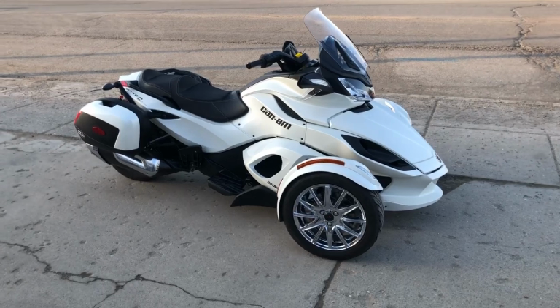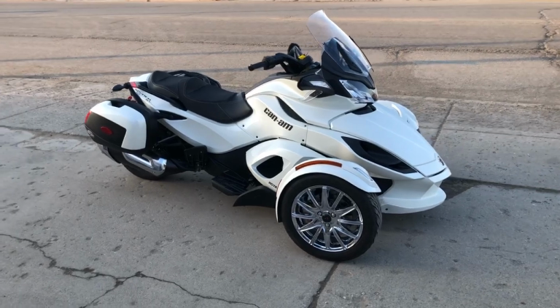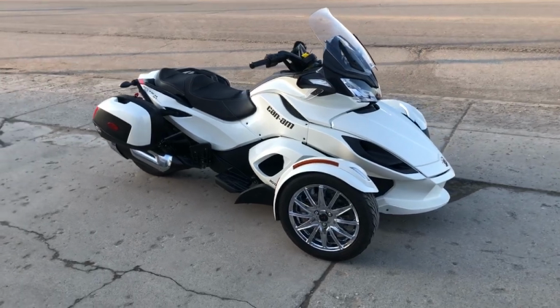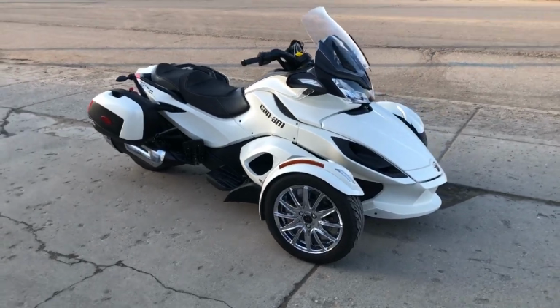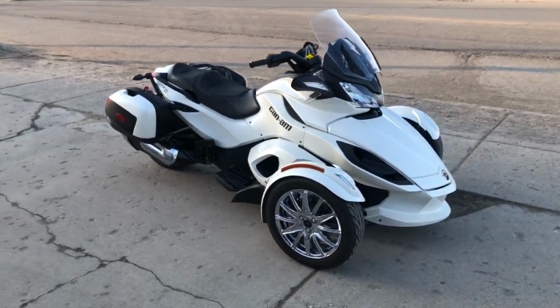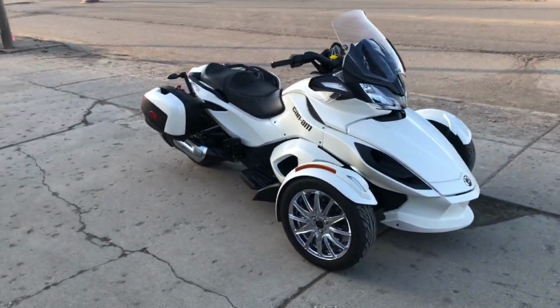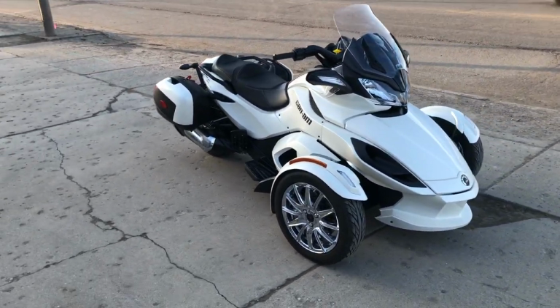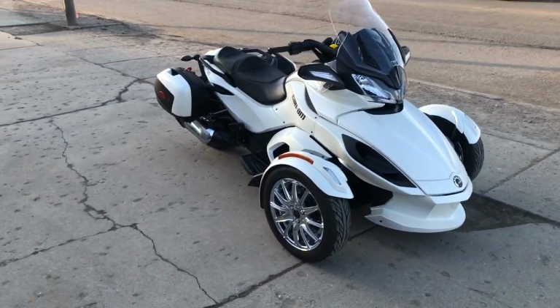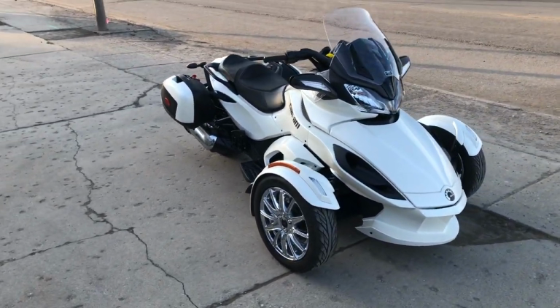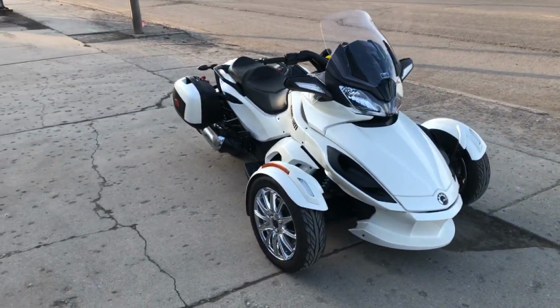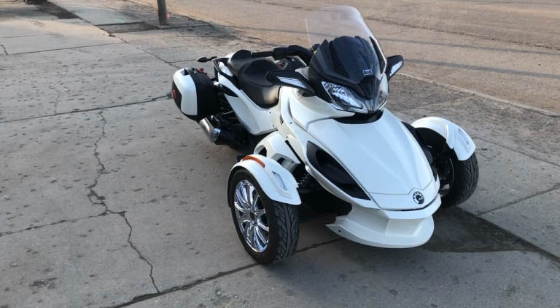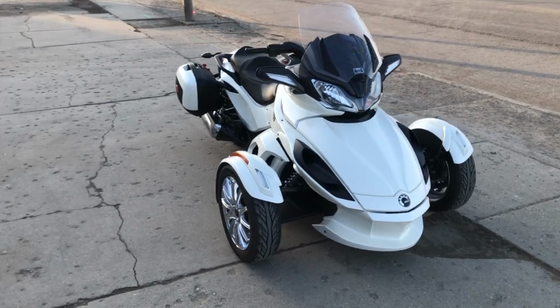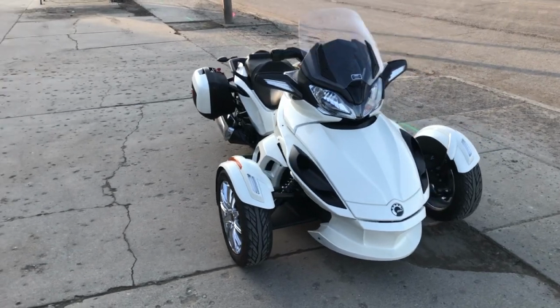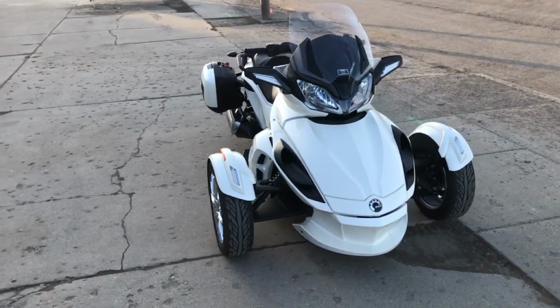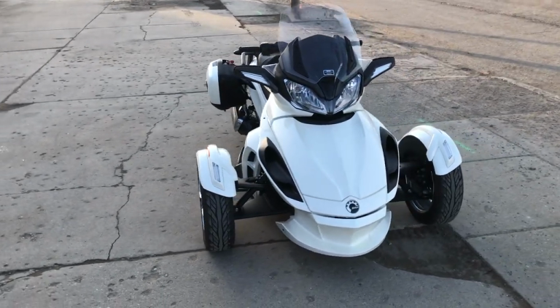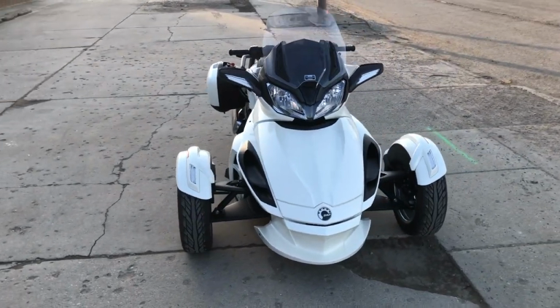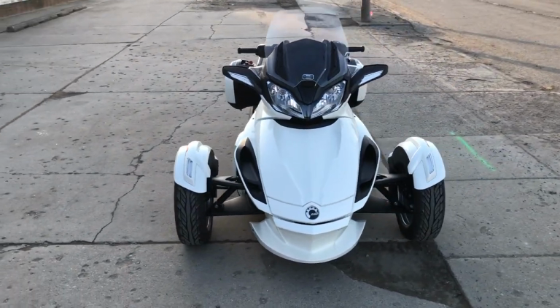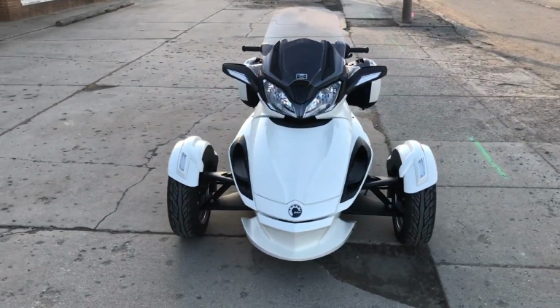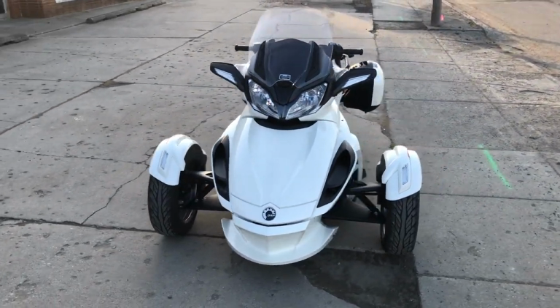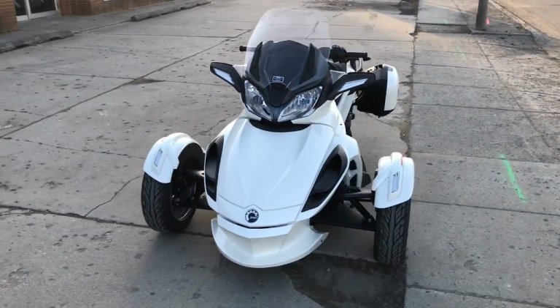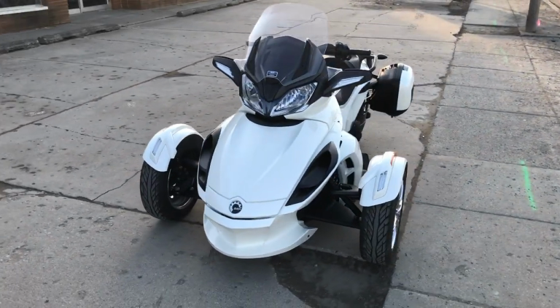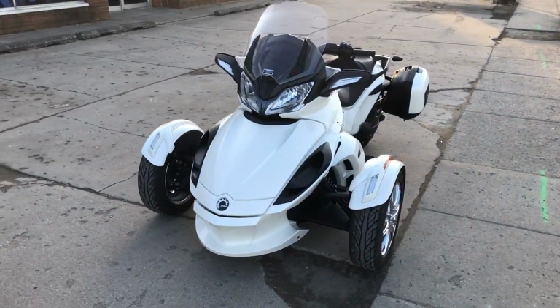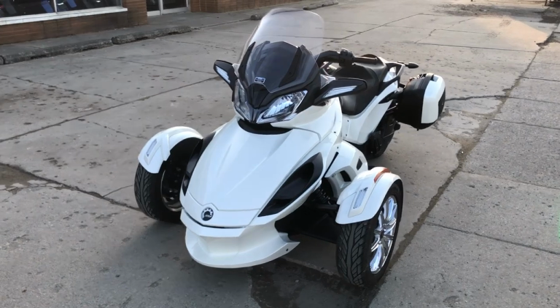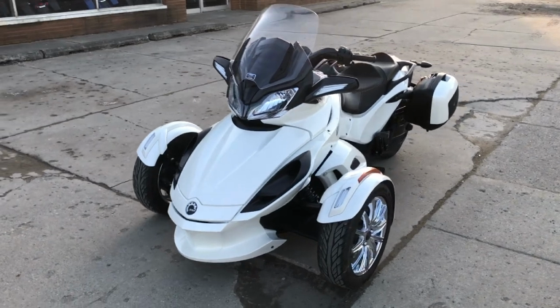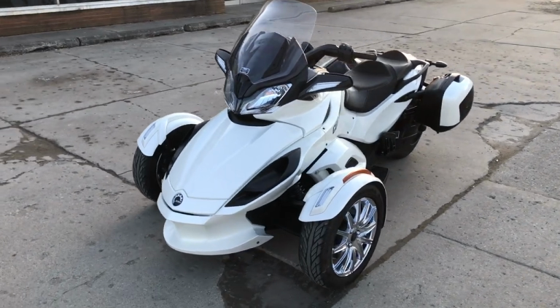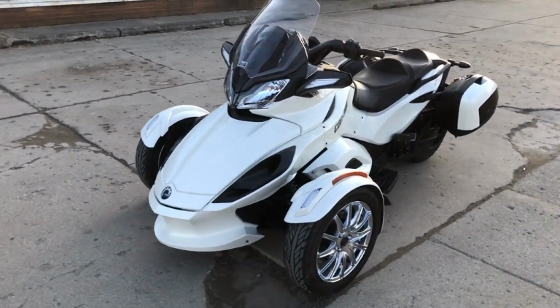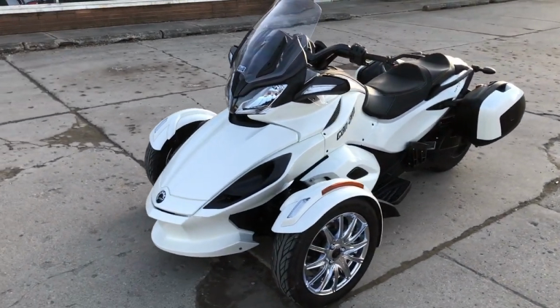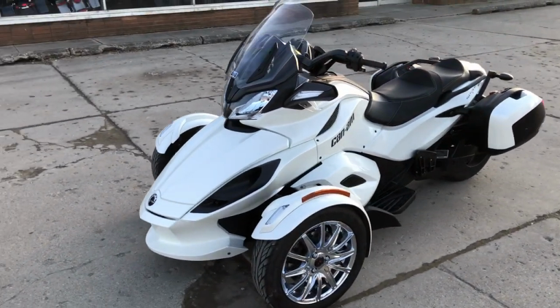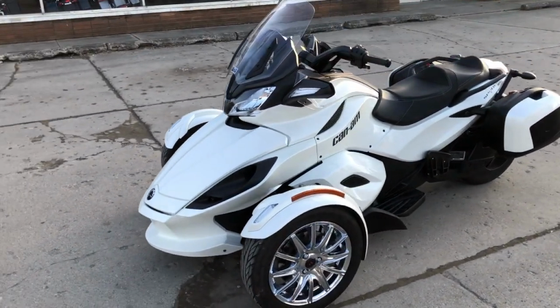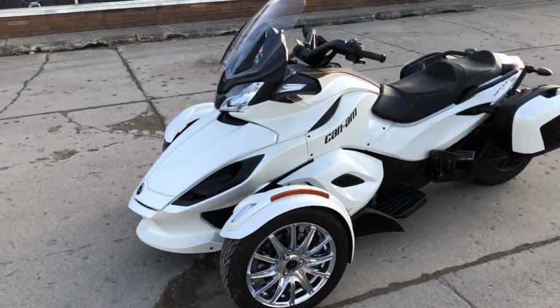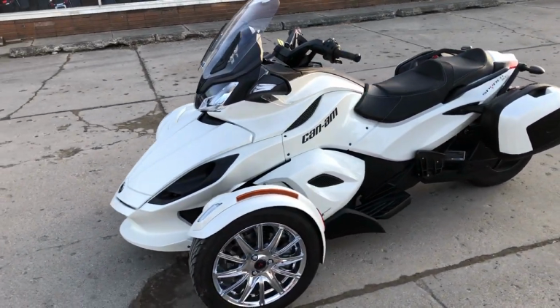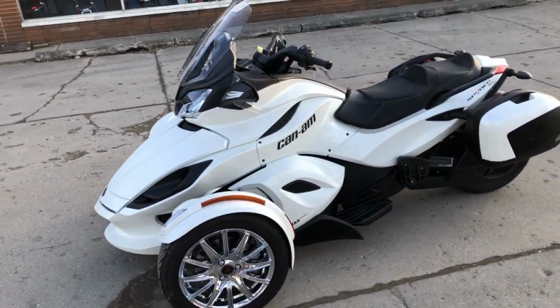Hey guys, ApprovalPowerSports.com here doing some videos on some stuff that just came into the showroom. Check this one out — 2013 K&M Spider ST Limited for sale, only 13,845 miles. Take a close look, this one sold new for over $25,000.